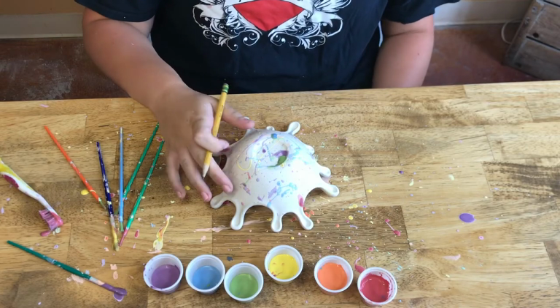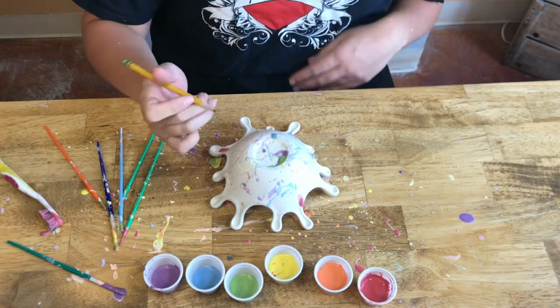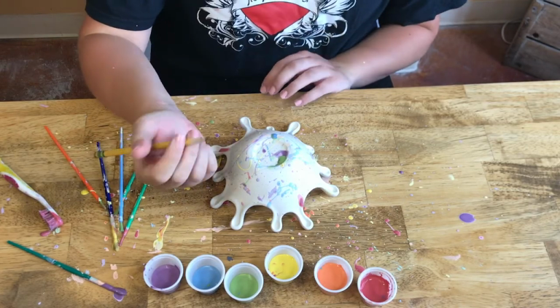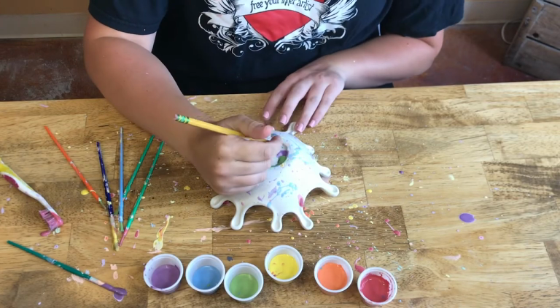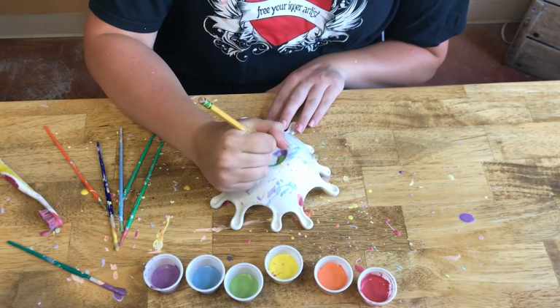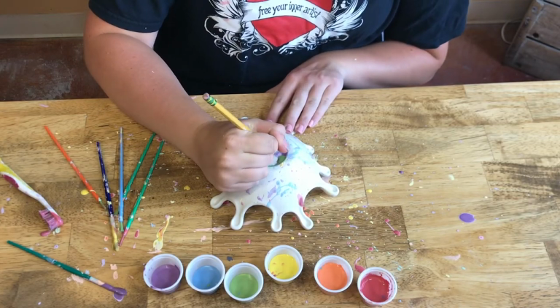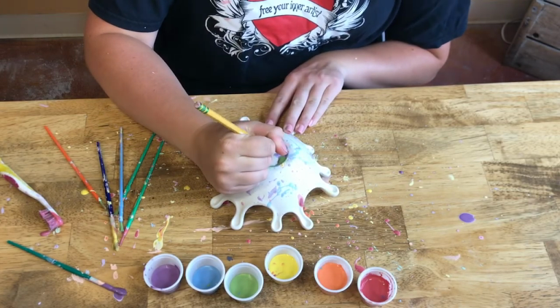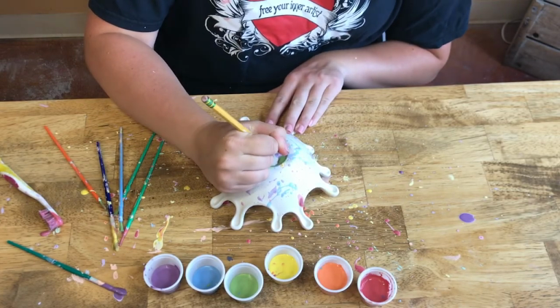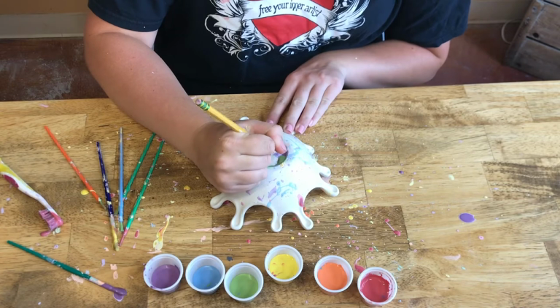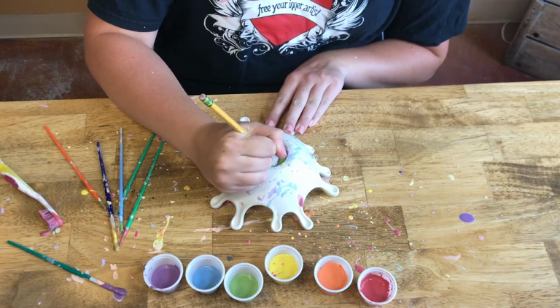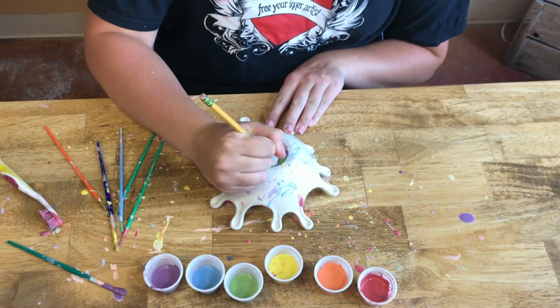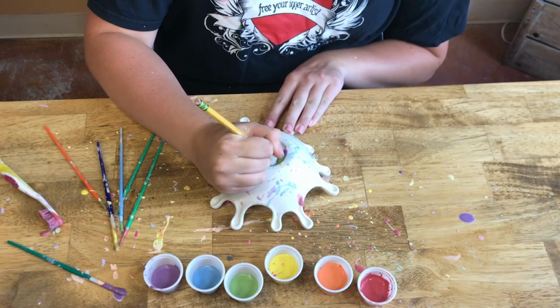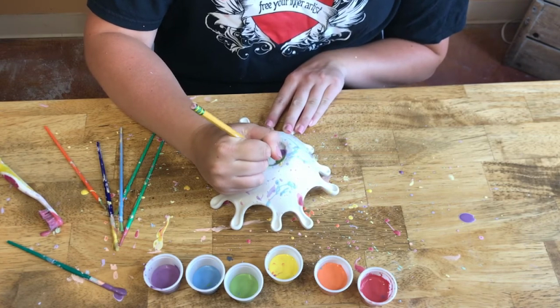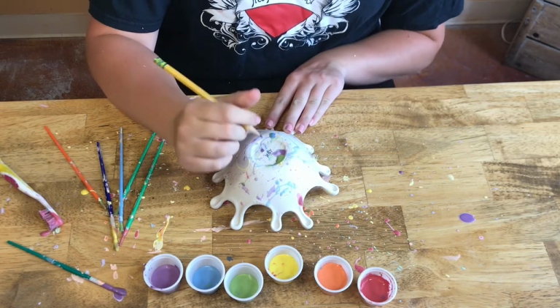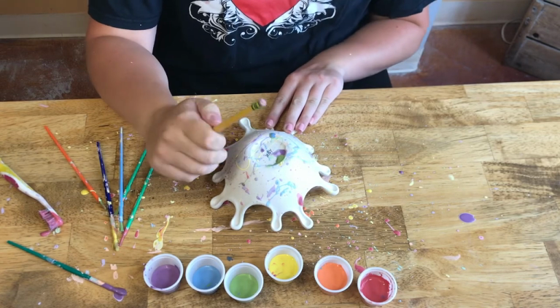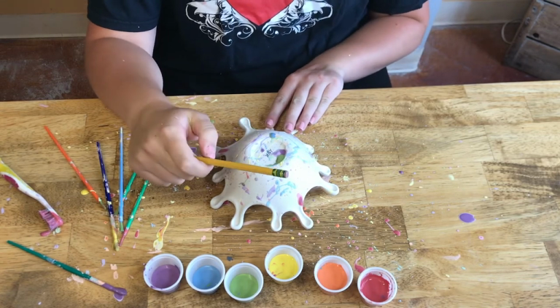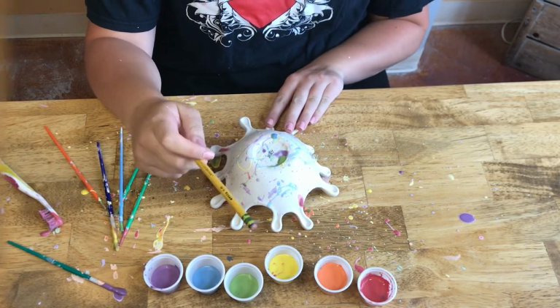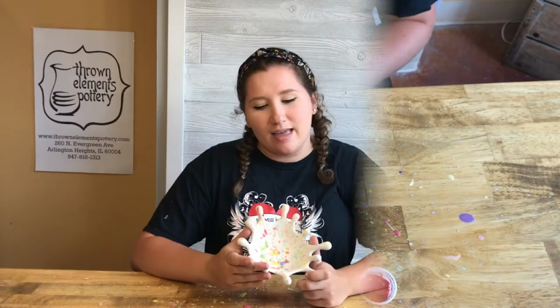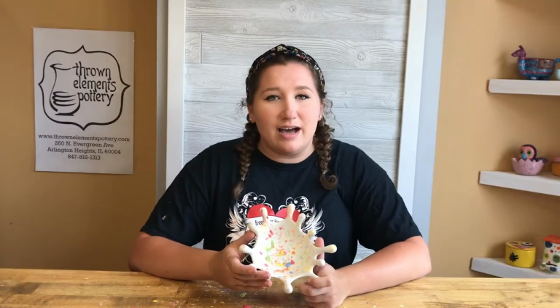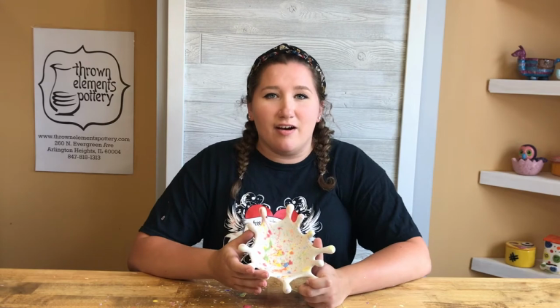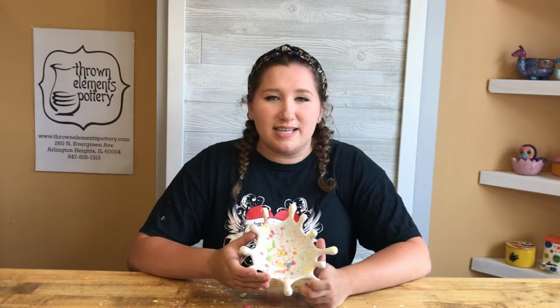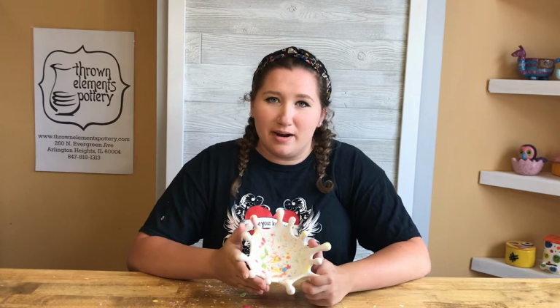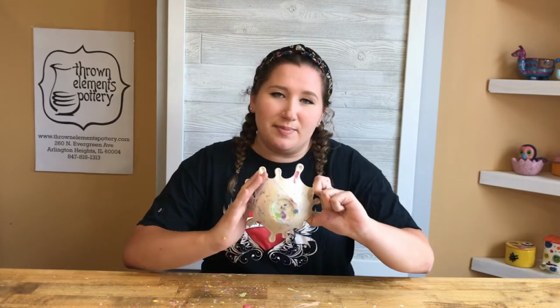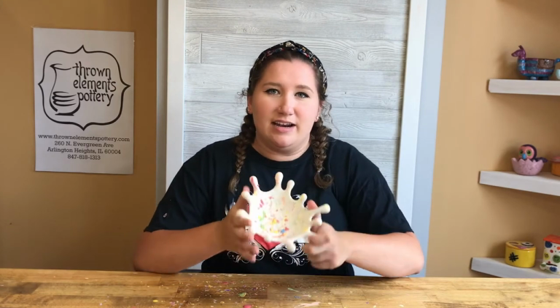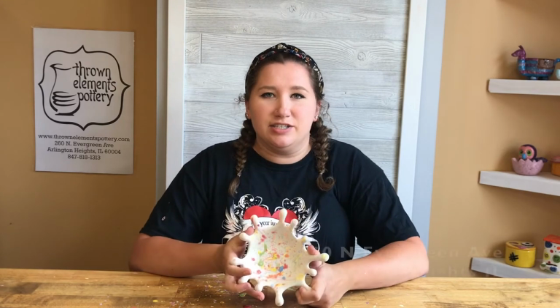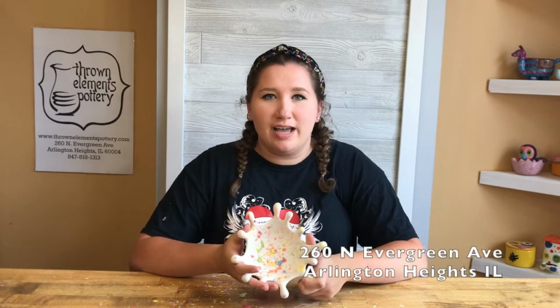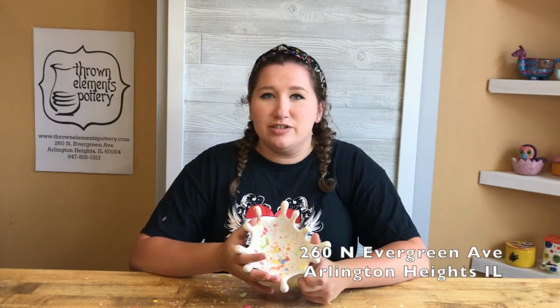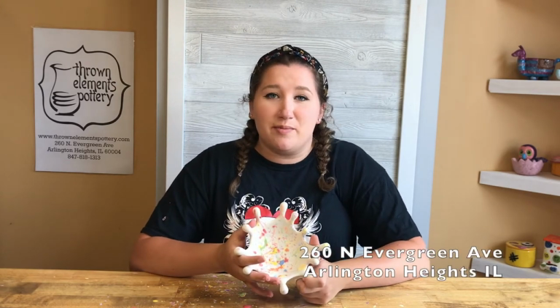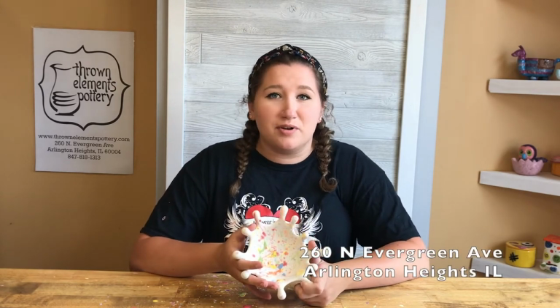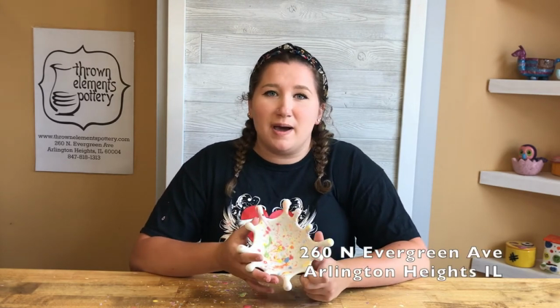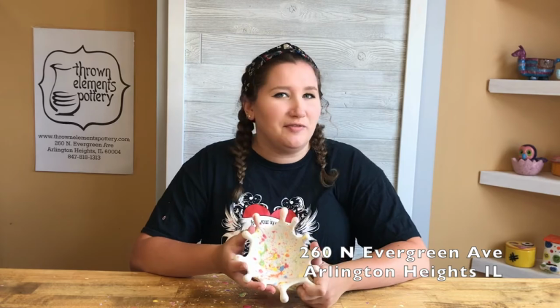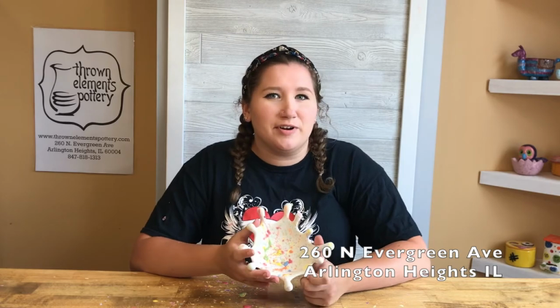Now that your bowl is dry, the last step is to write your full name — first and last — on the bottom using a pencil, not a pen or a marker. Once your name is on the bottom and your piece is dry, you just have to bring it back to Throwing Elements Pottery and we'll fire it for you.